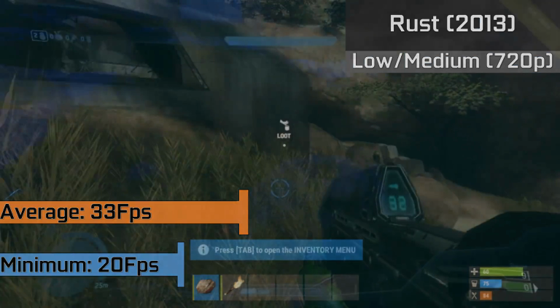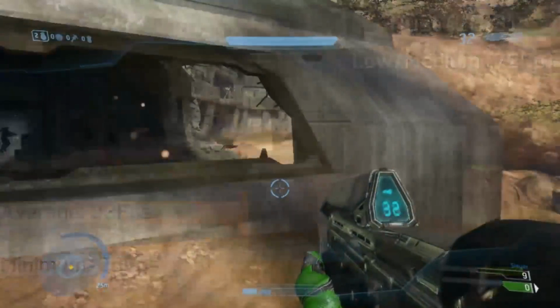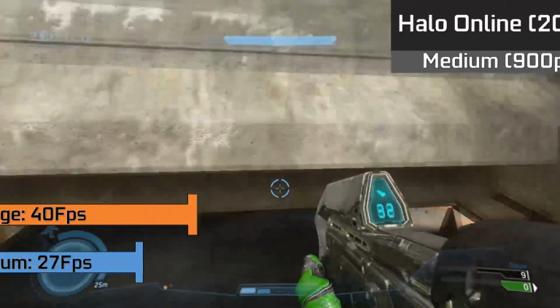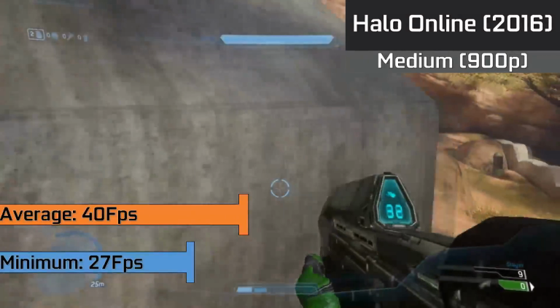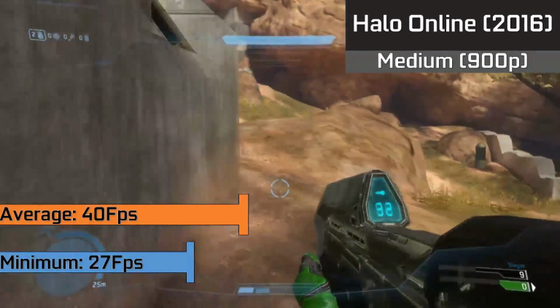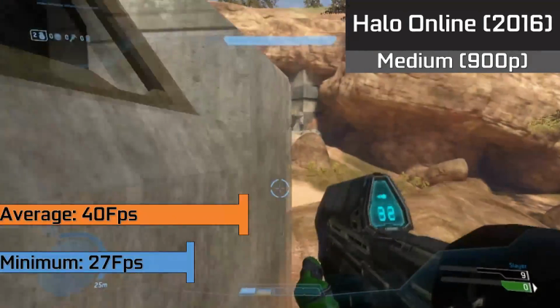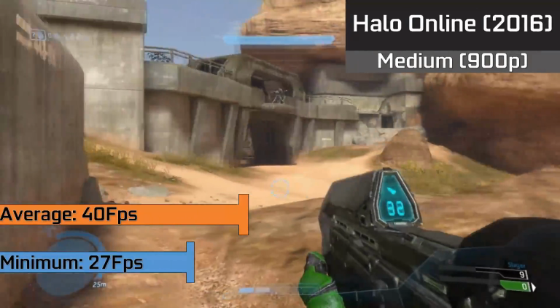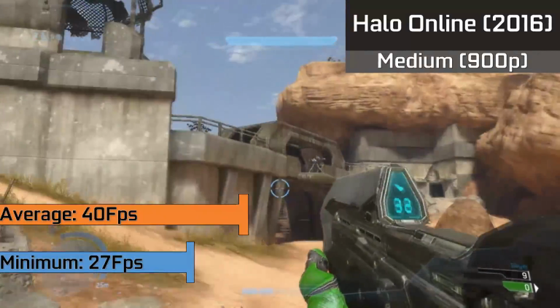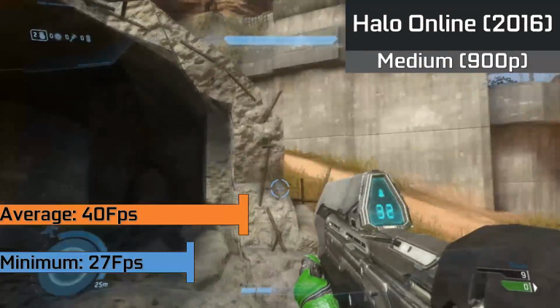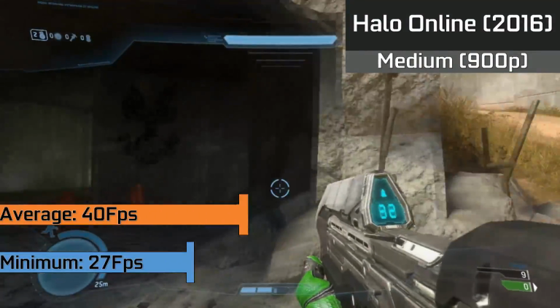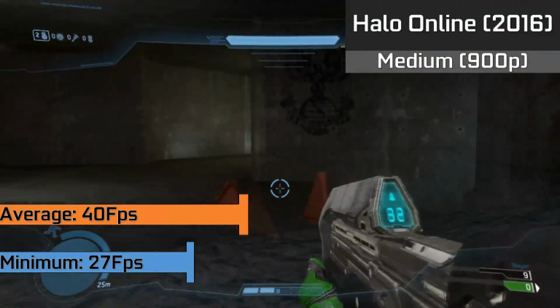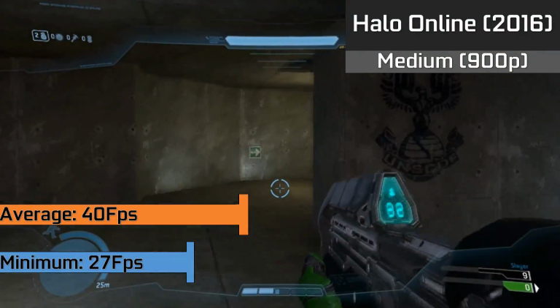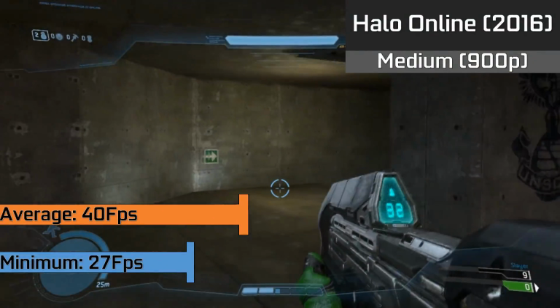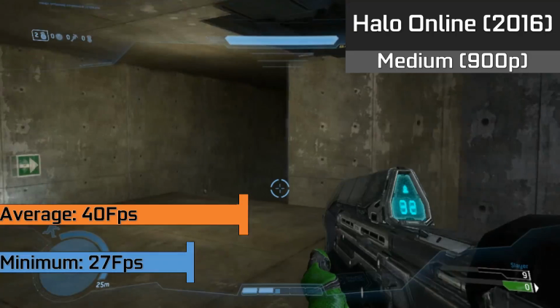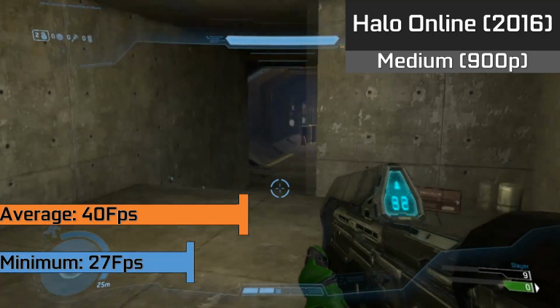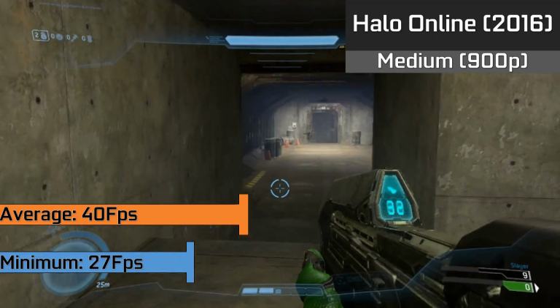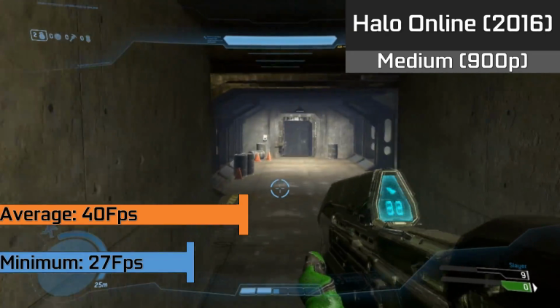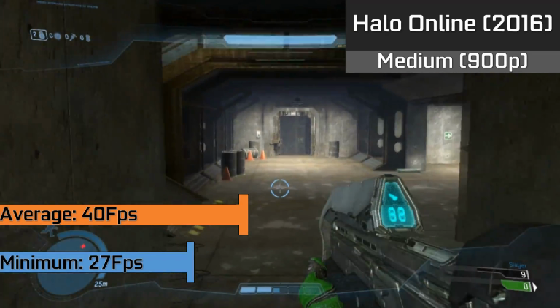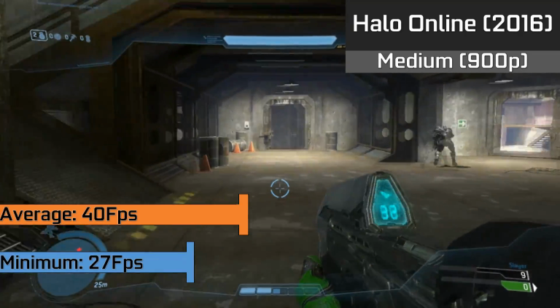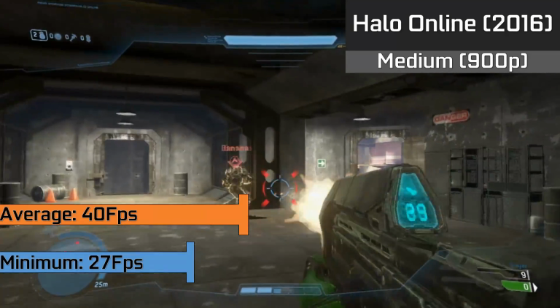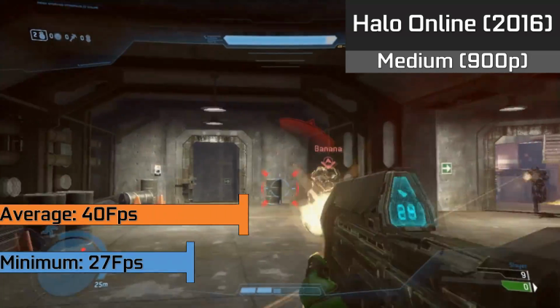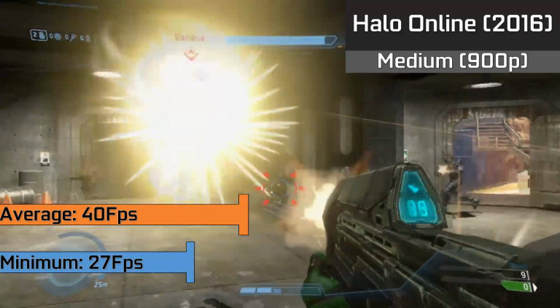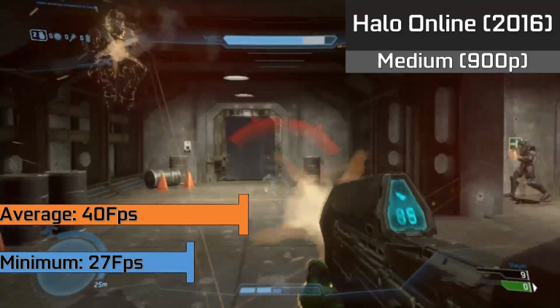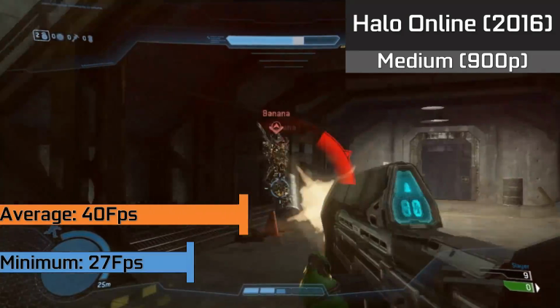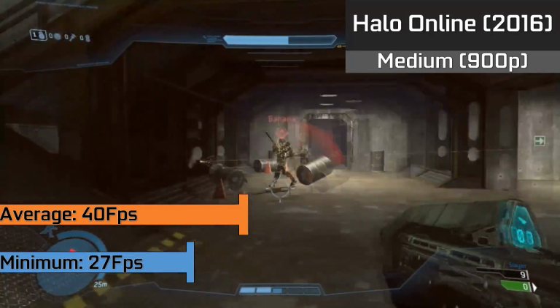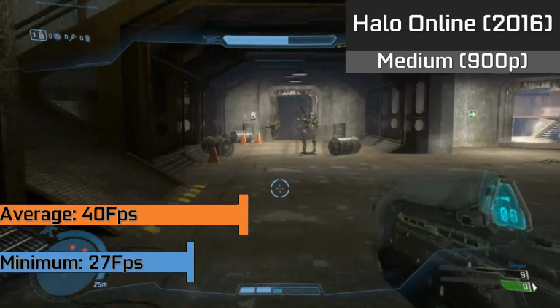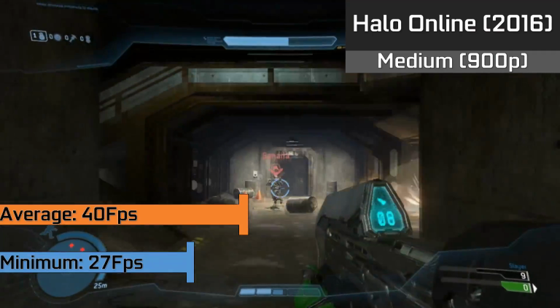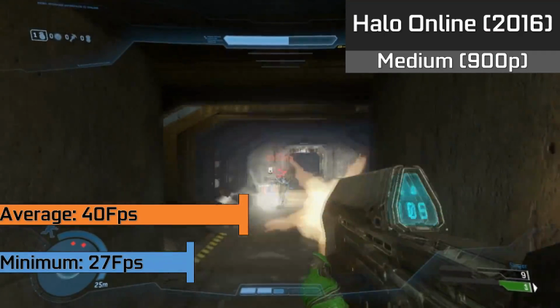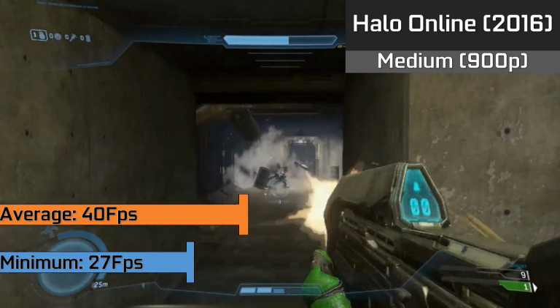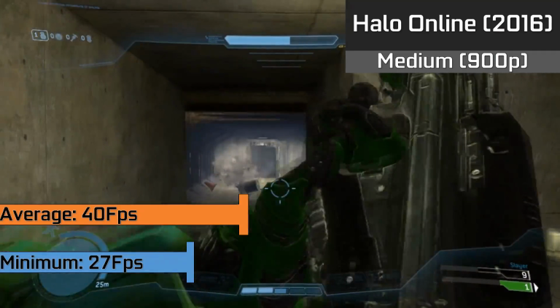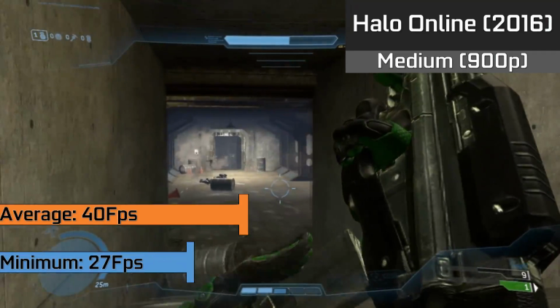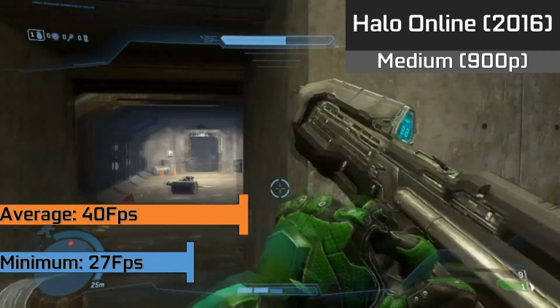A sort of competitive game — at least it's been getting big on Twitch recently — we have Halo Online running with medium settings at 900p resolution for a nice 40 FPS average, which is great considering the price of the card and the settings it runs at compared to the Xbox 360.